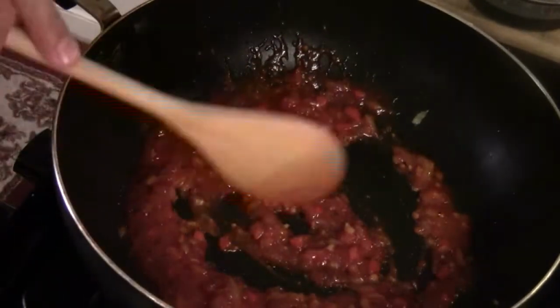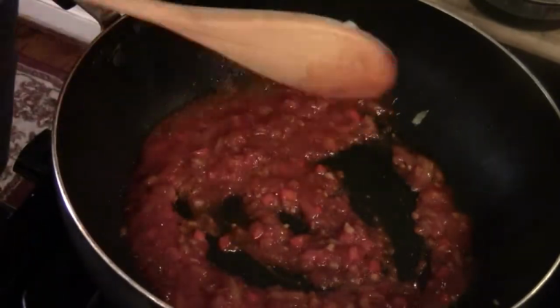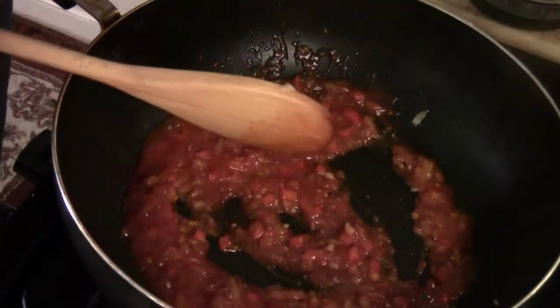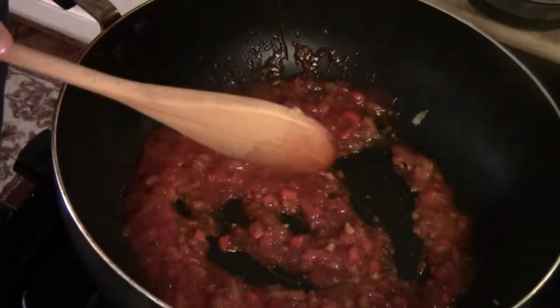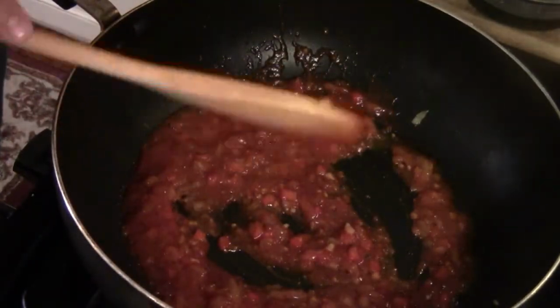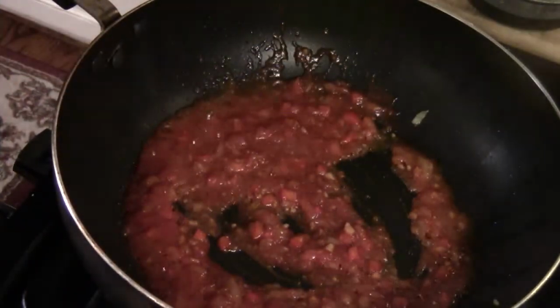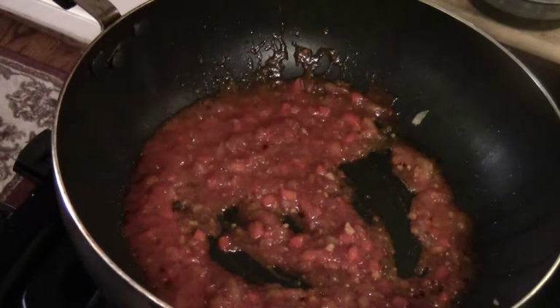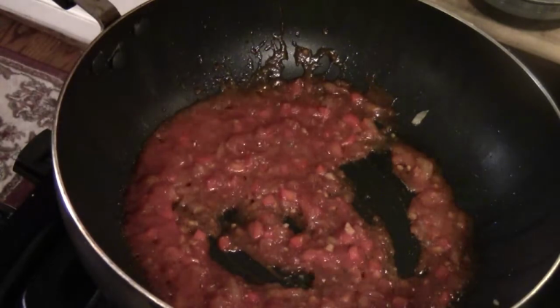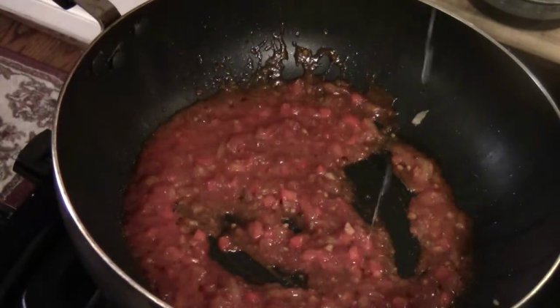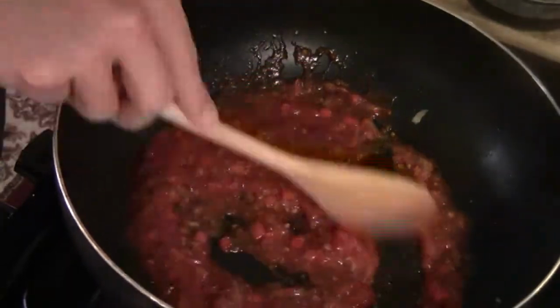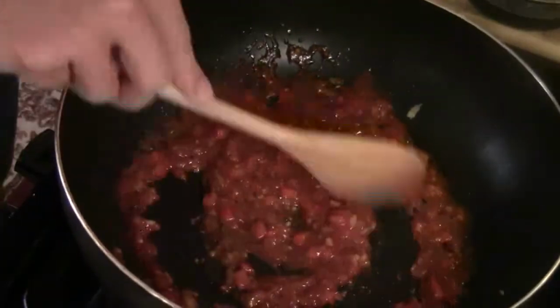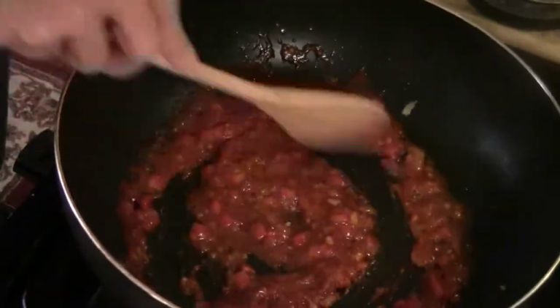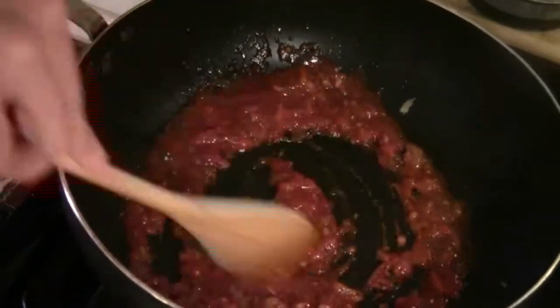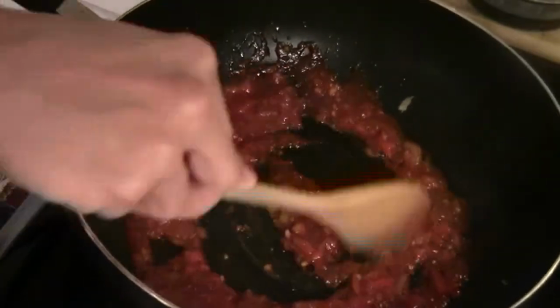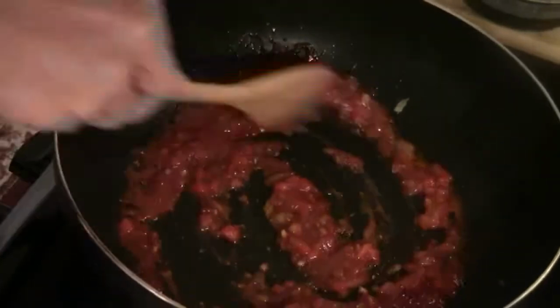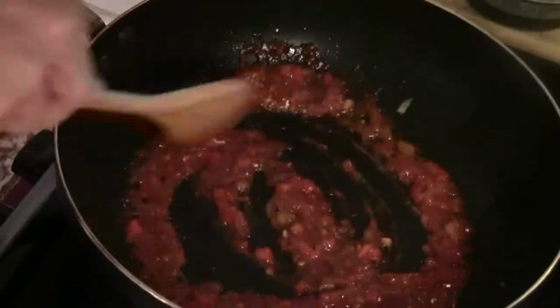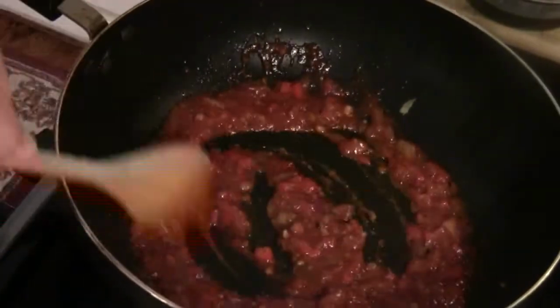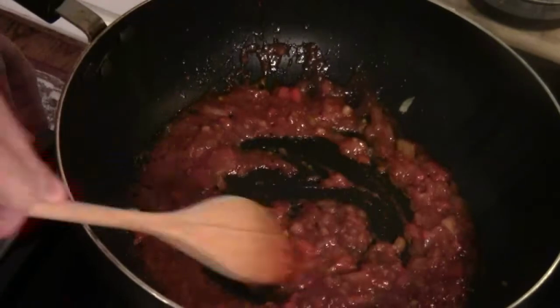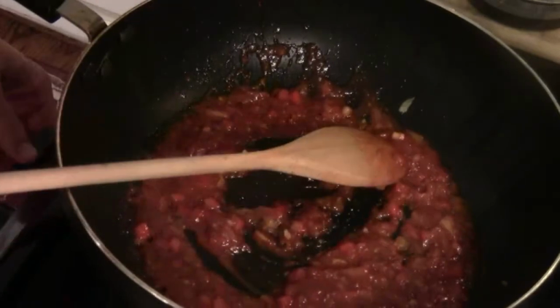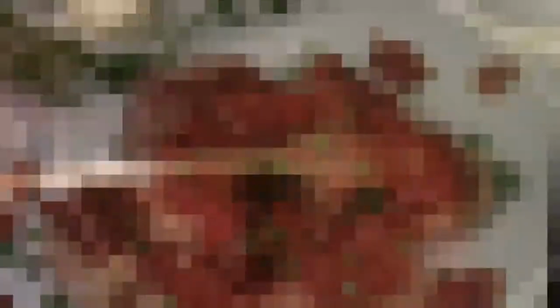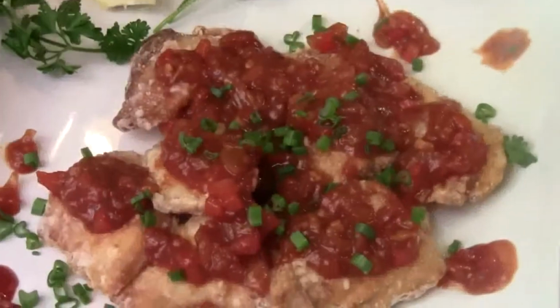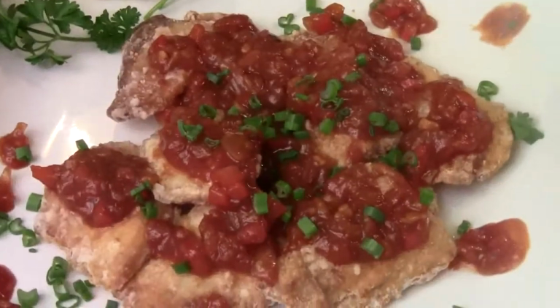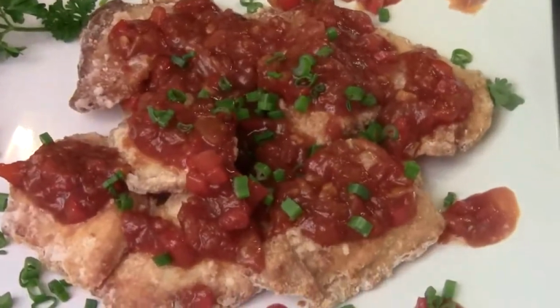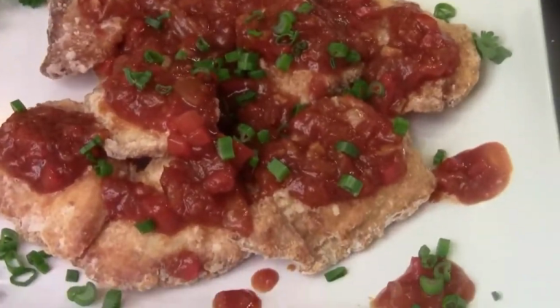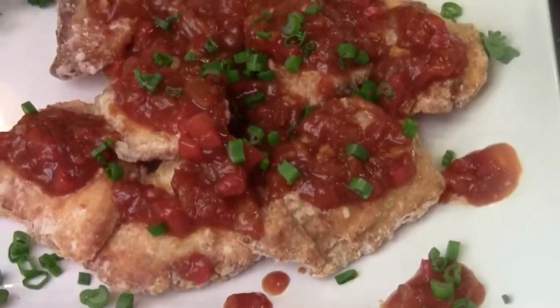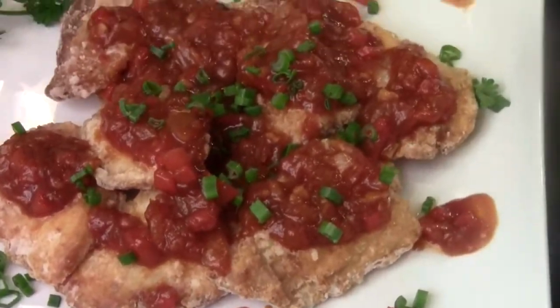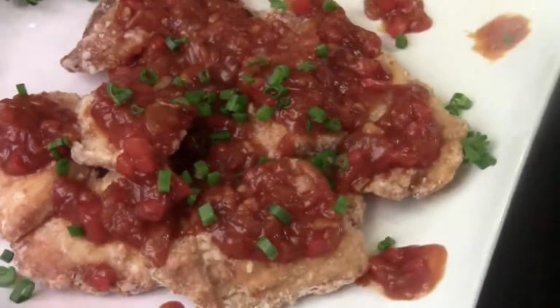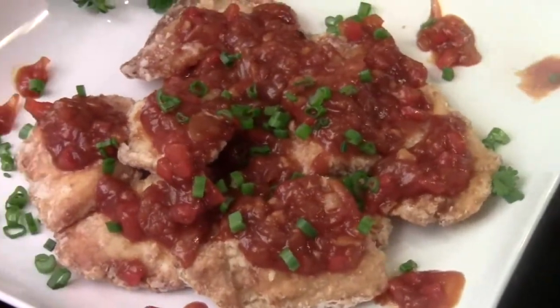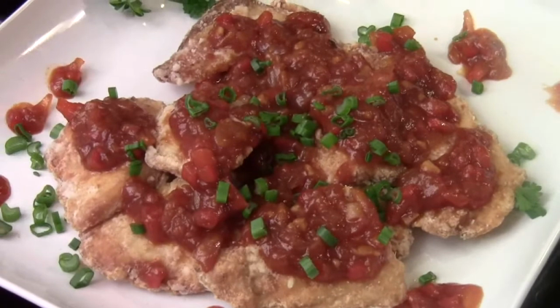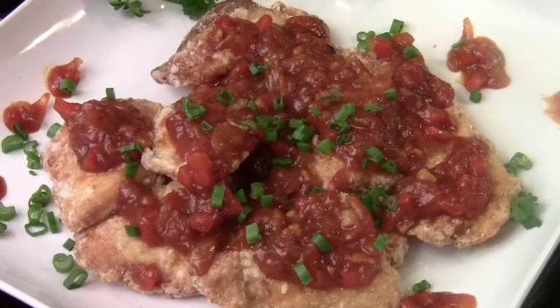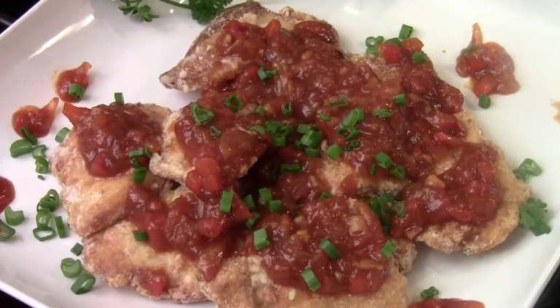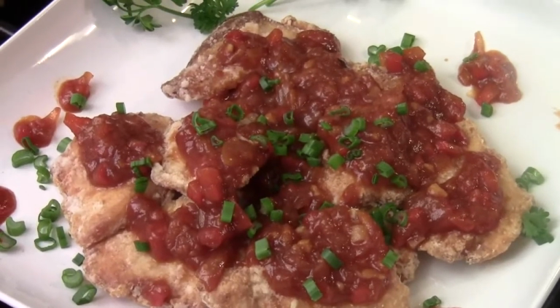Here we go — it's very simple to make. Drizzle some sesame oil. The sauce is ready. Here's your crispy, yummy sweet and sour fish. As I said, you can use any kind of fish you wish.